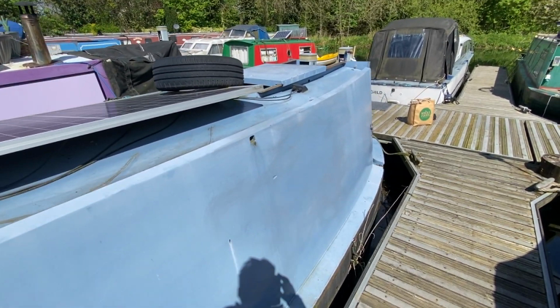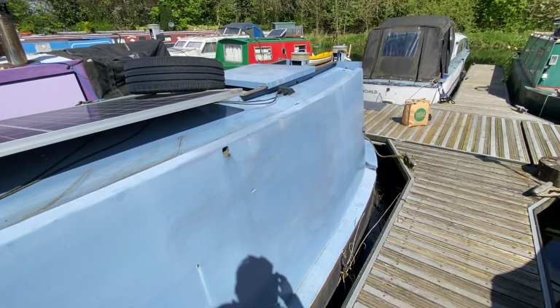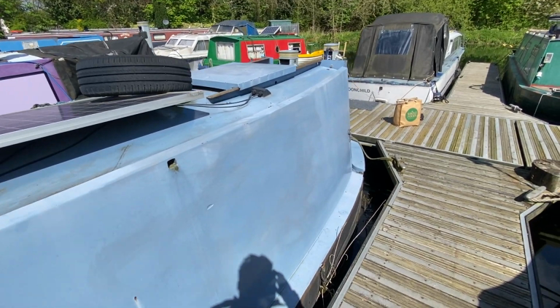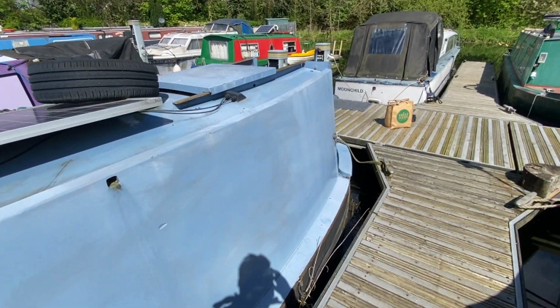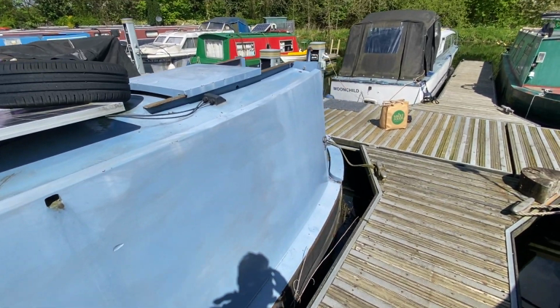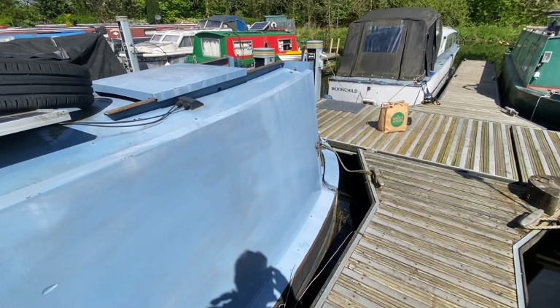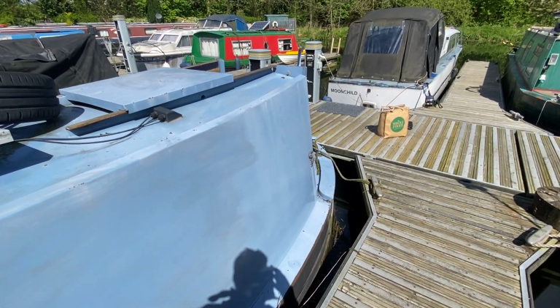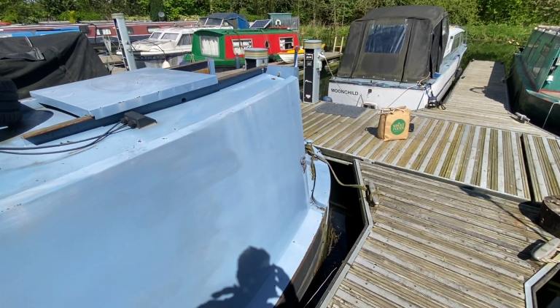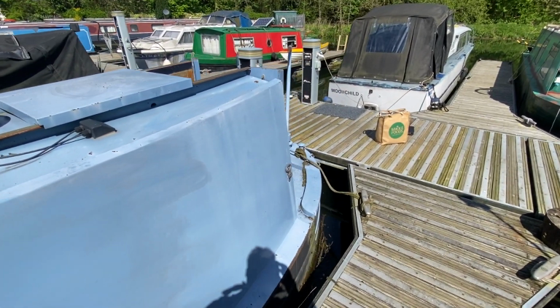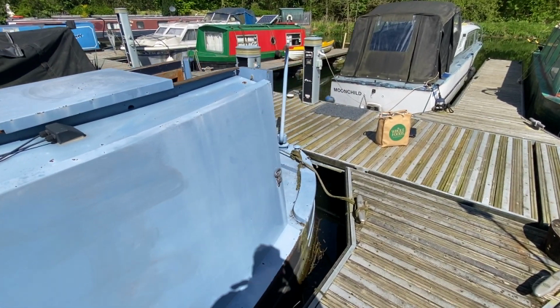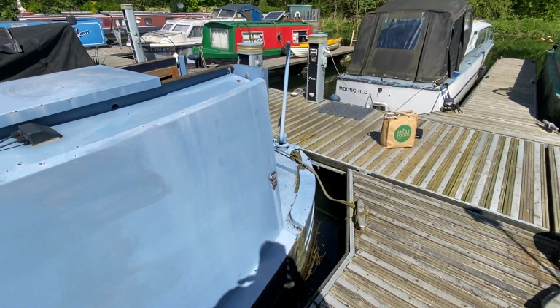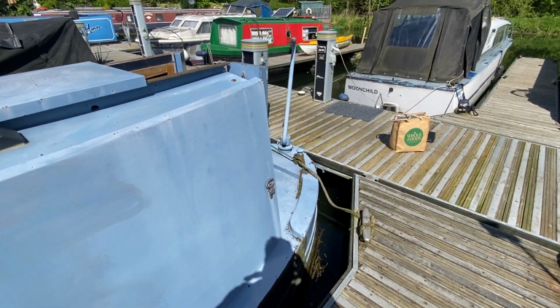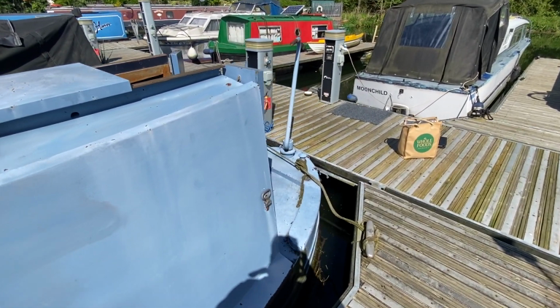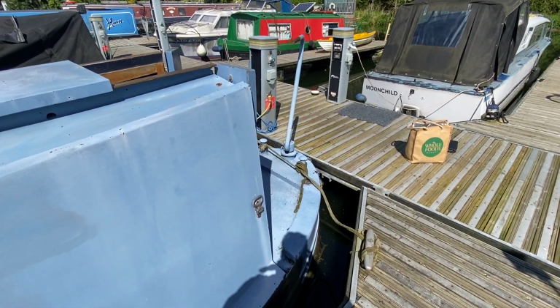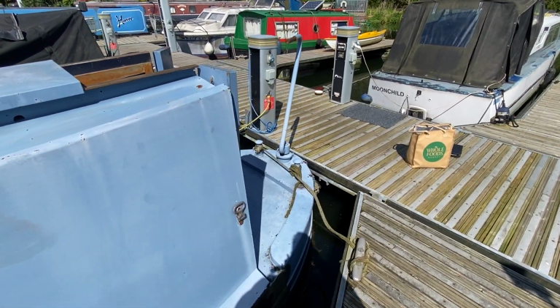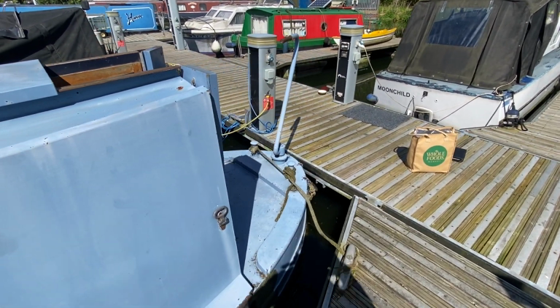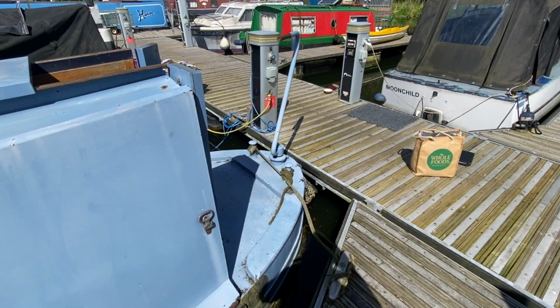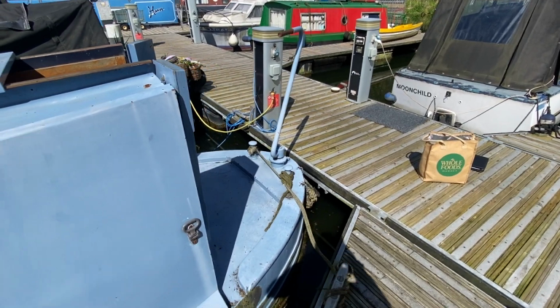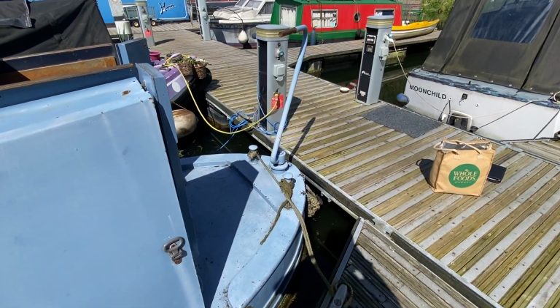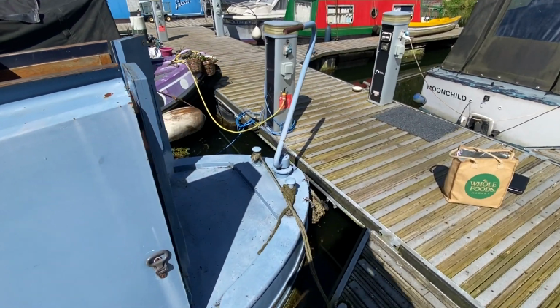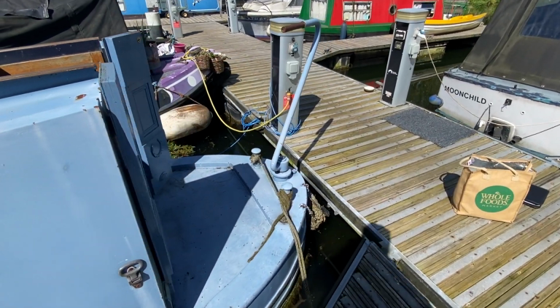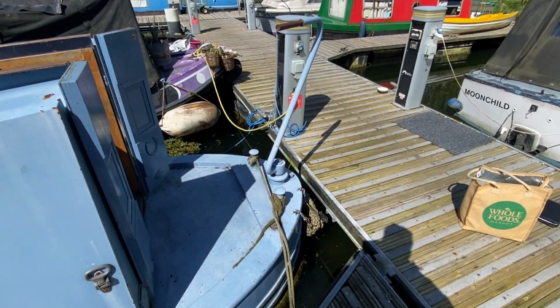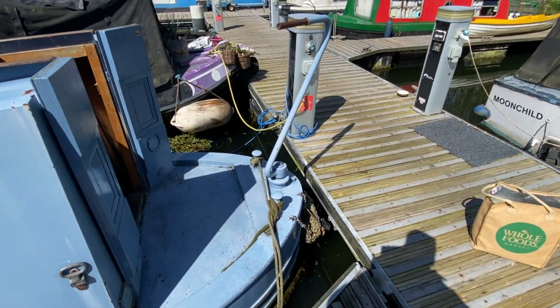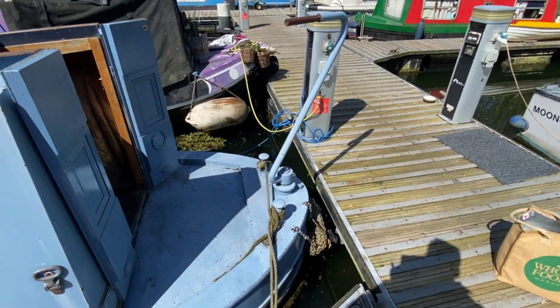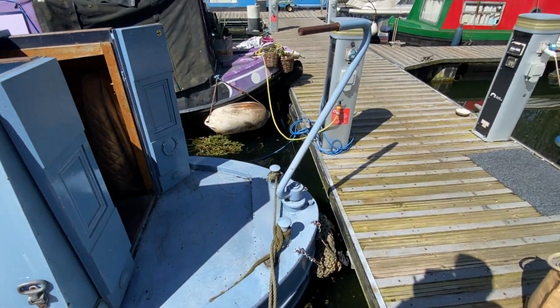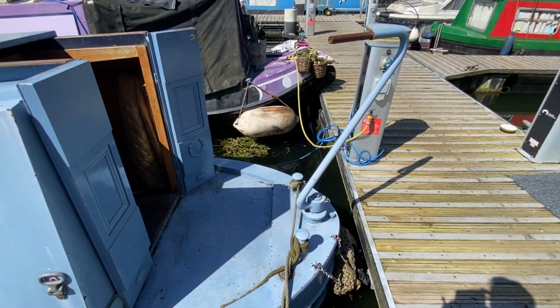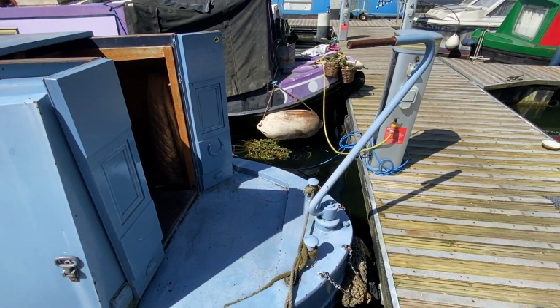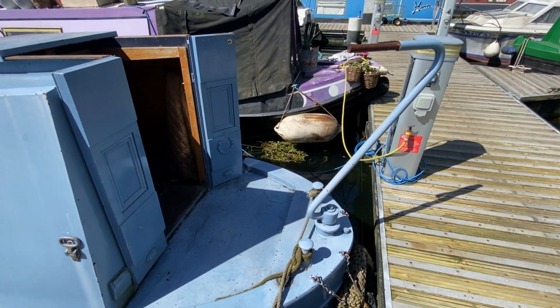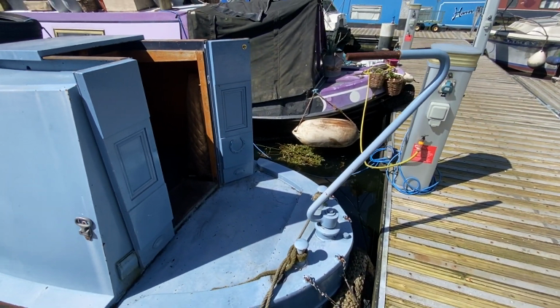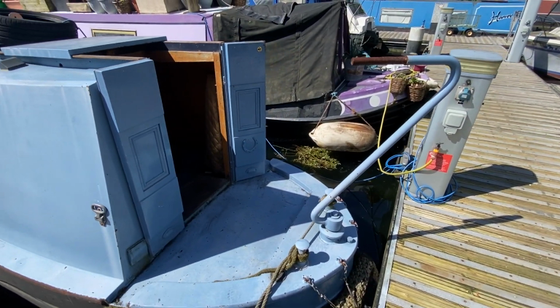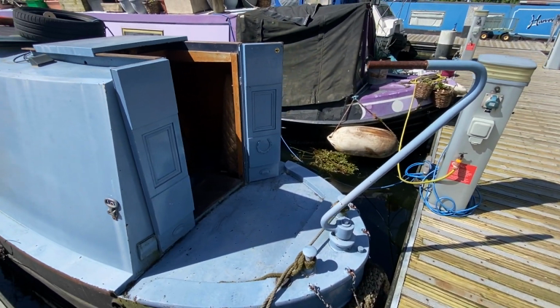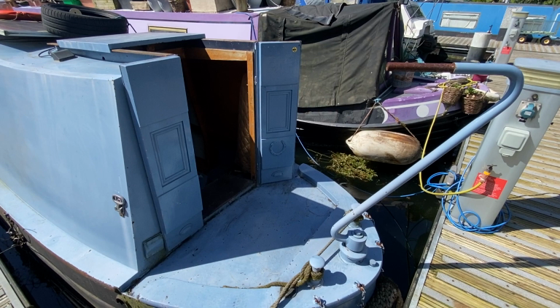Just finally moving down to the rear of the boat to the stern, where you can see the tiller and the companionway.